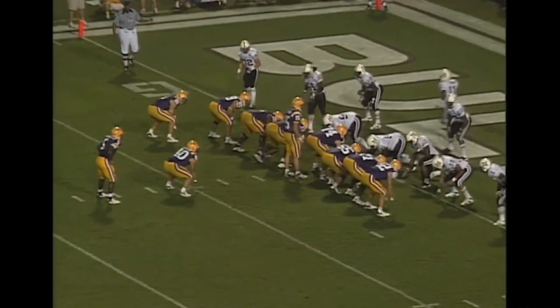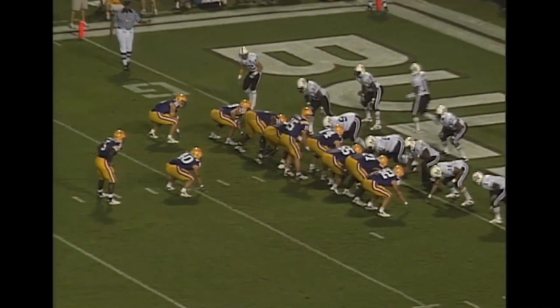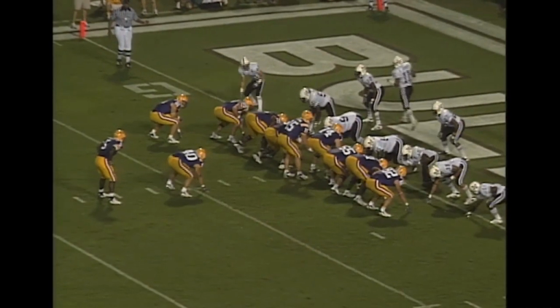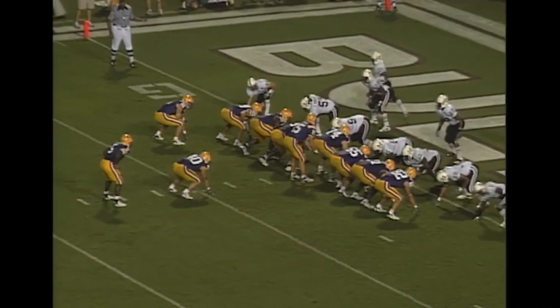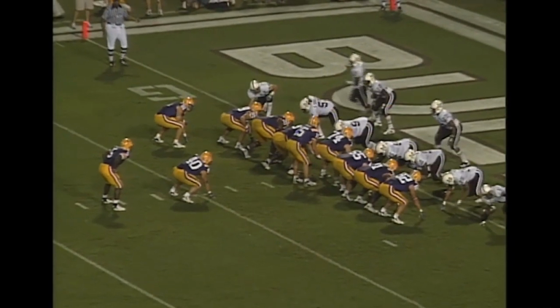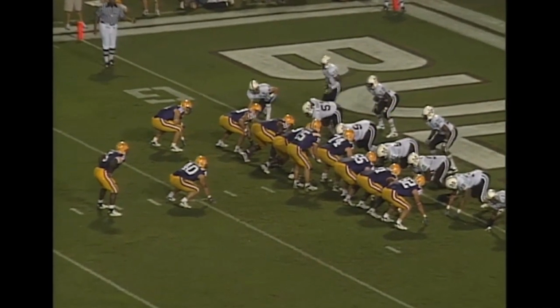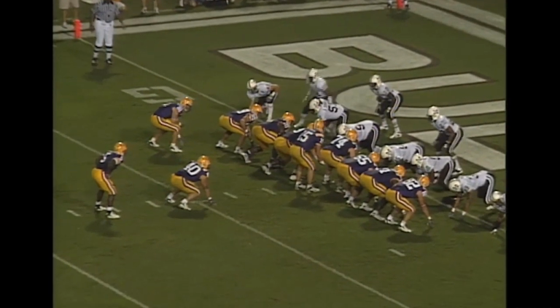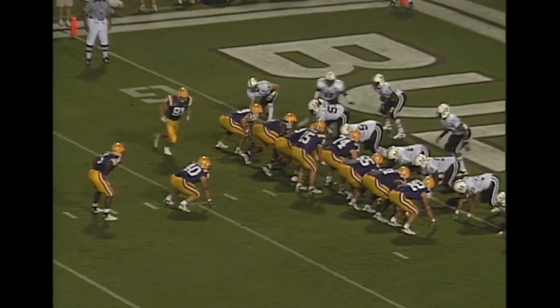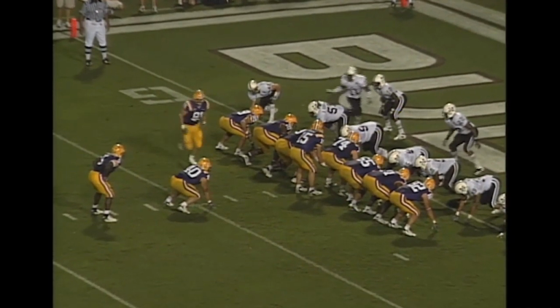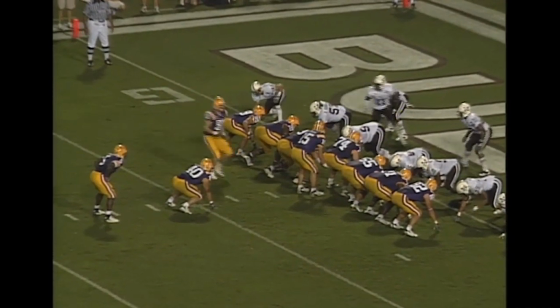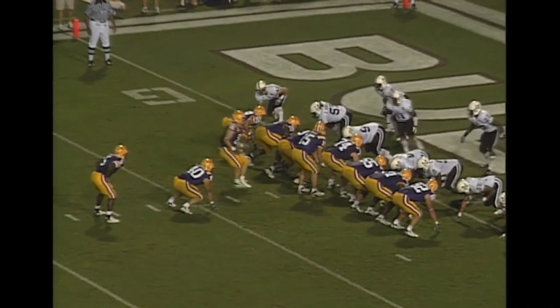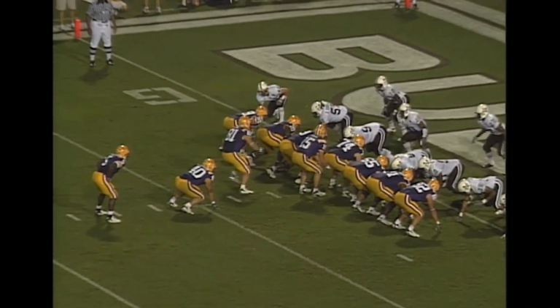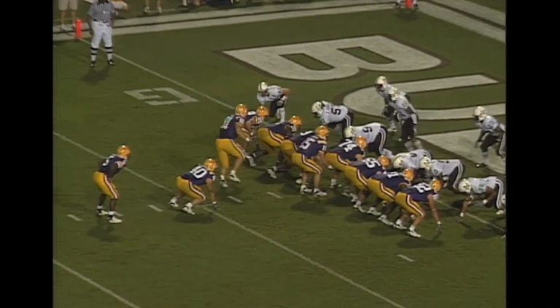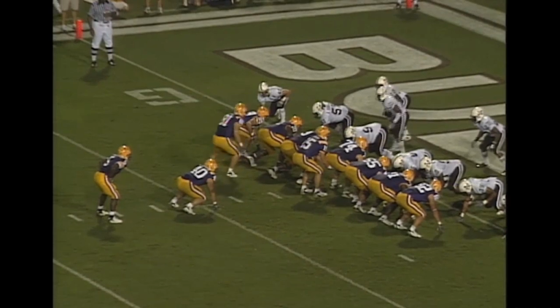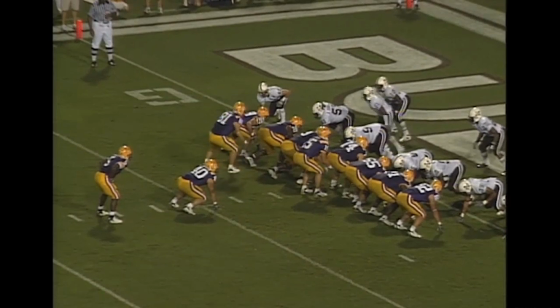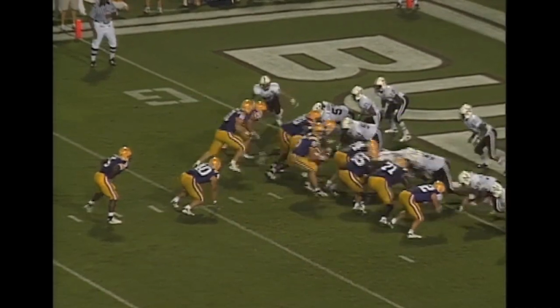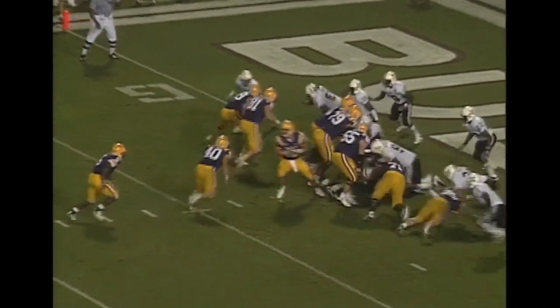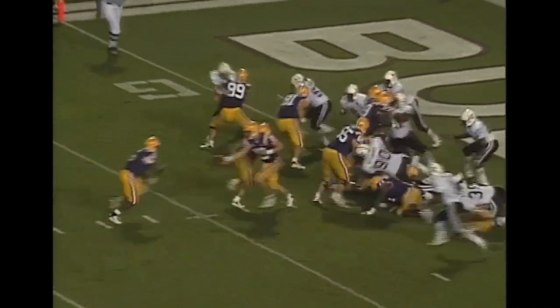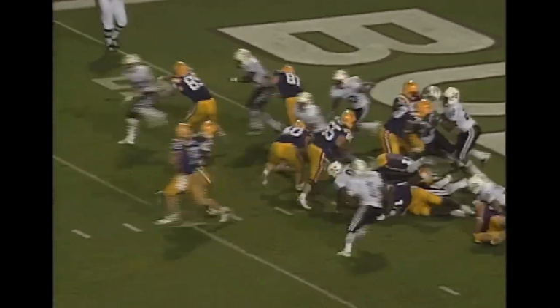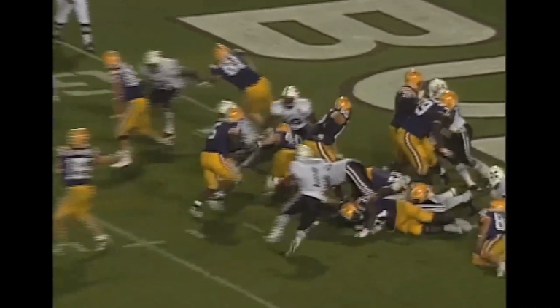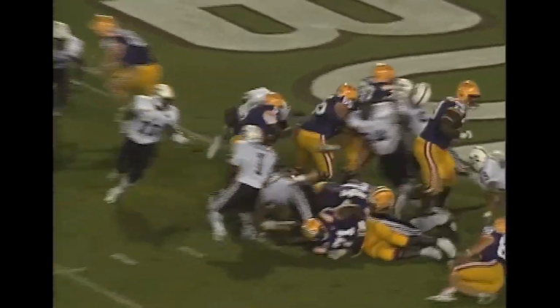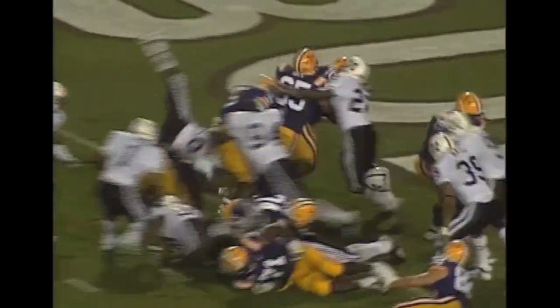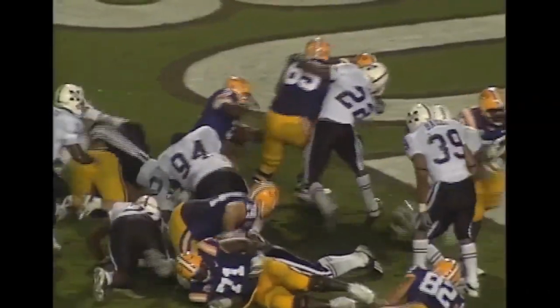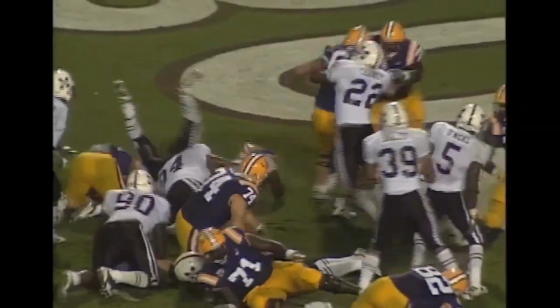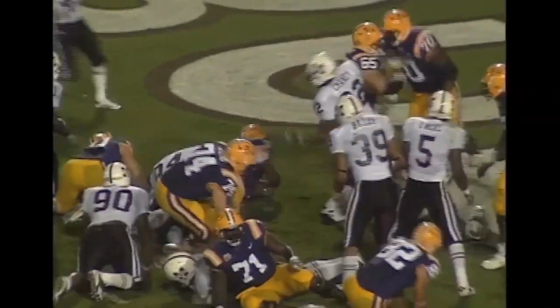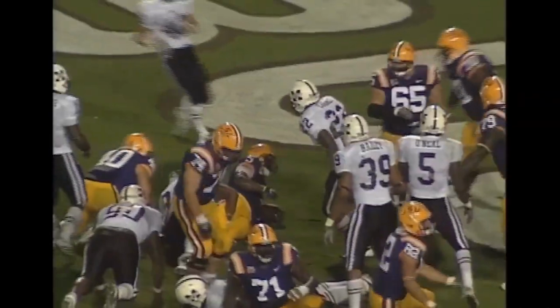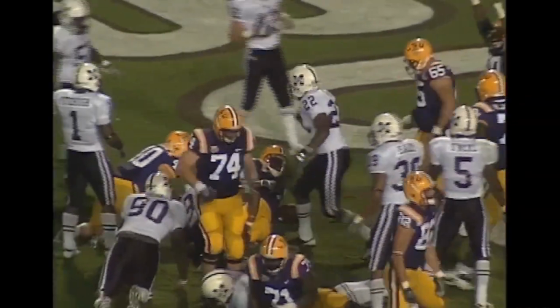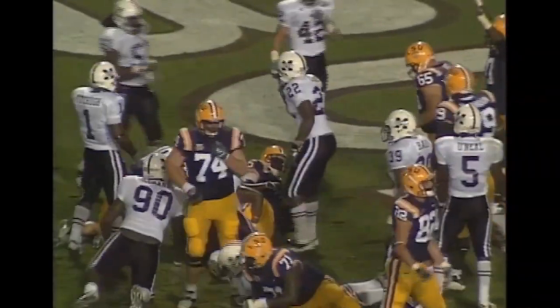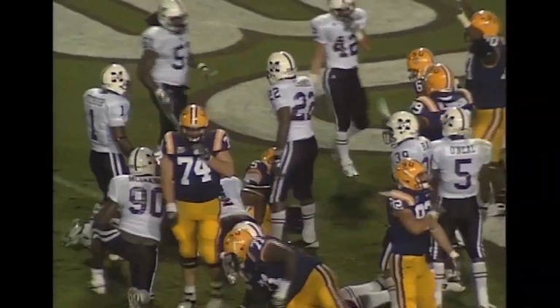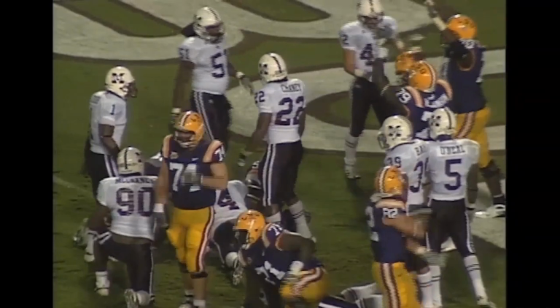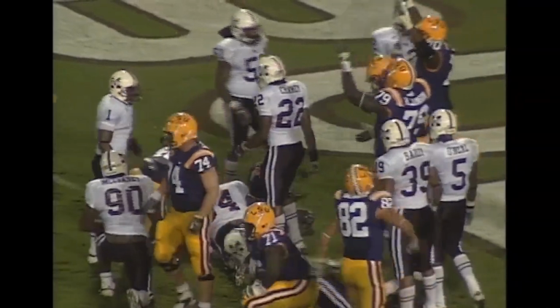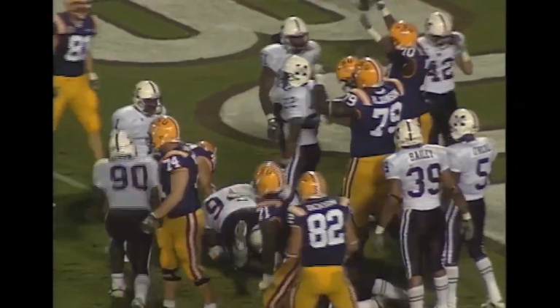Second and goal from the half-yard line. I formation. Flynn hands it into the end zone for the score. That's Keelan Williams.